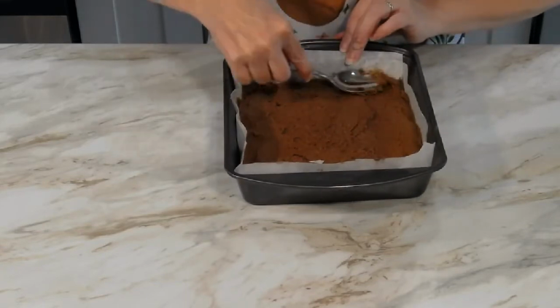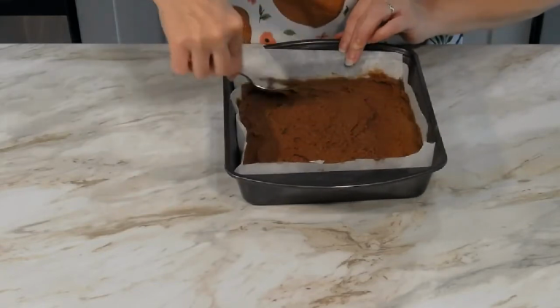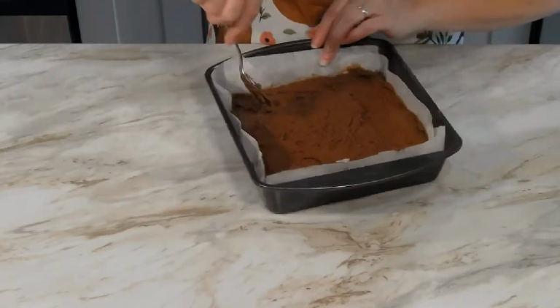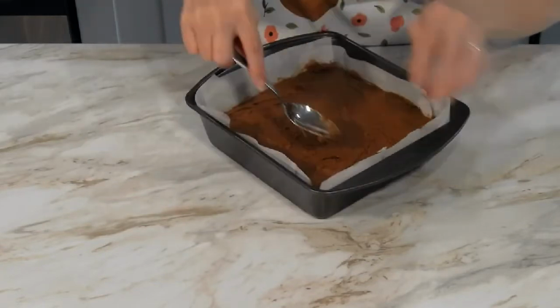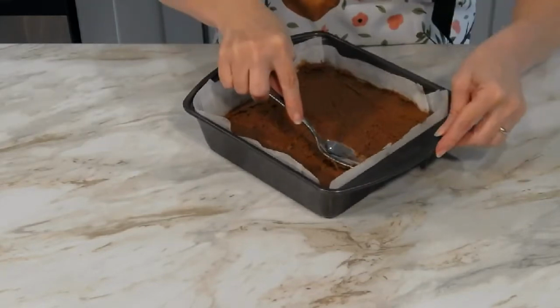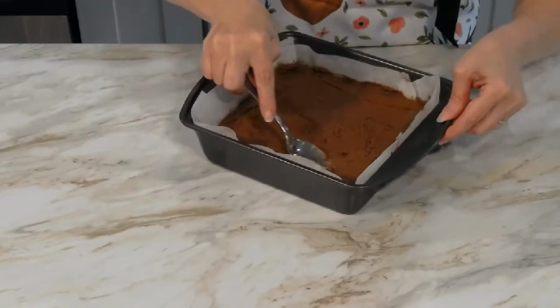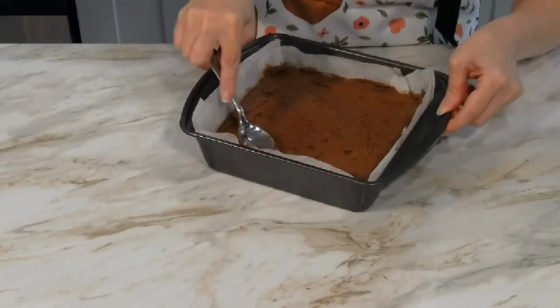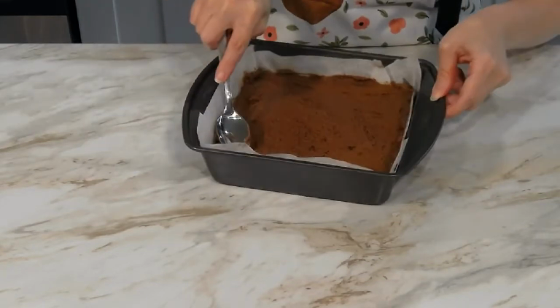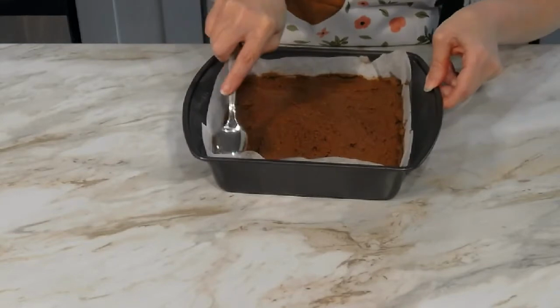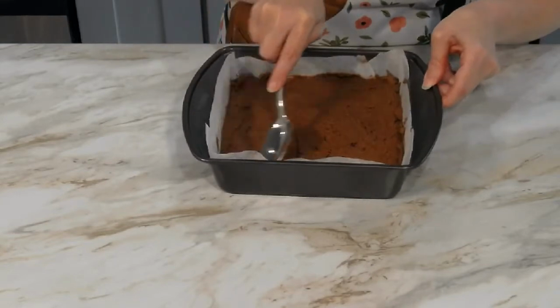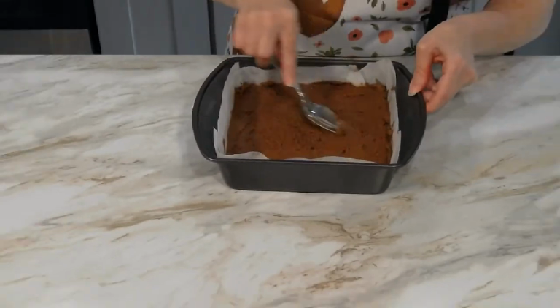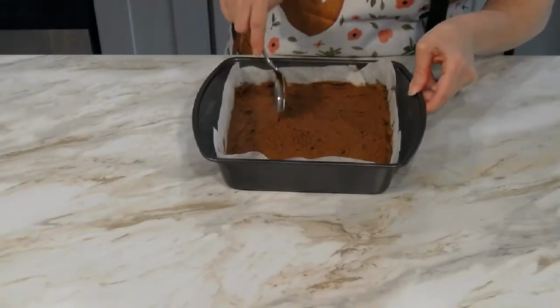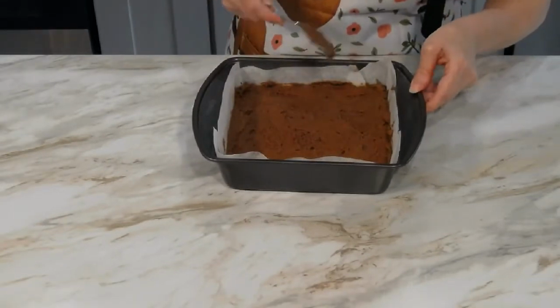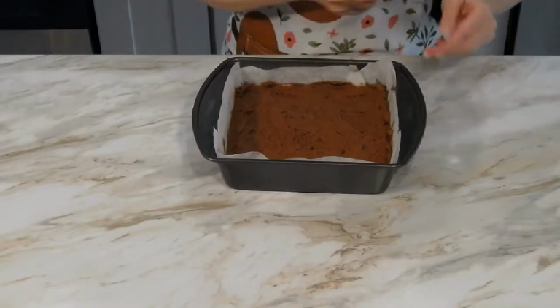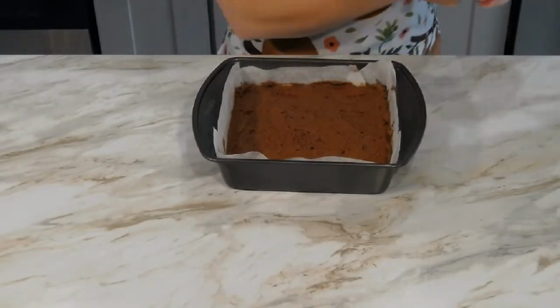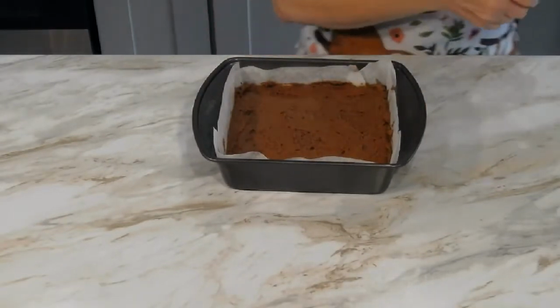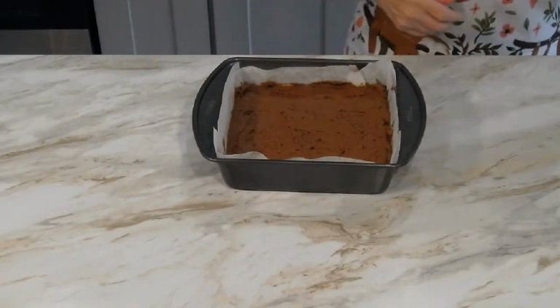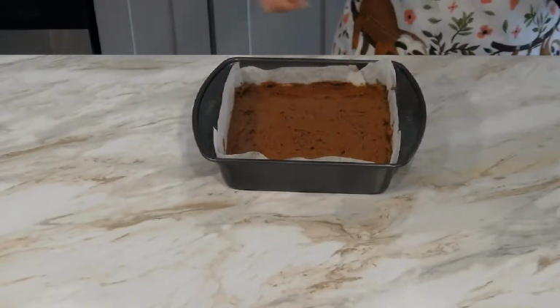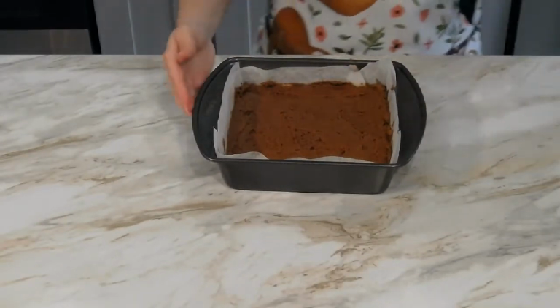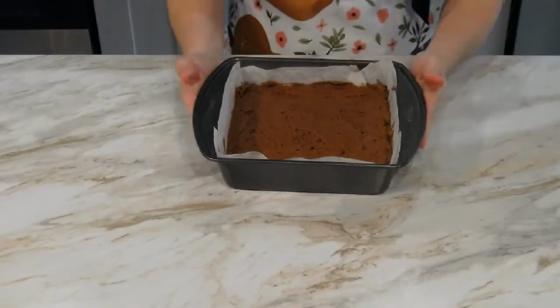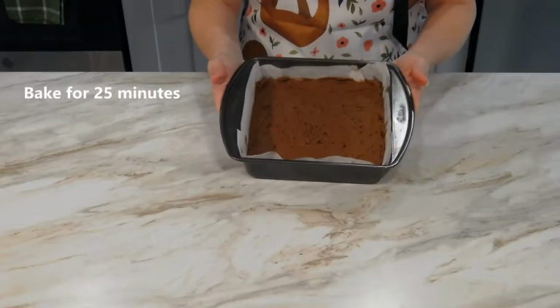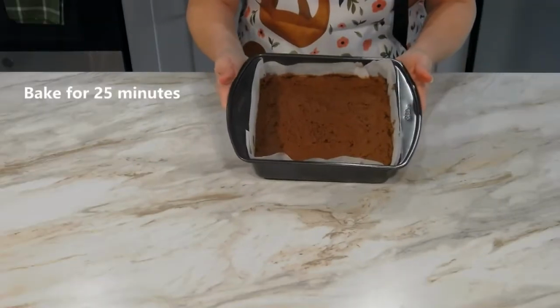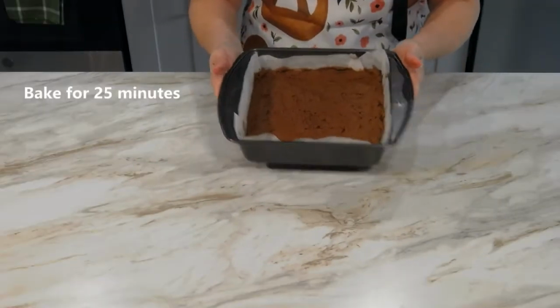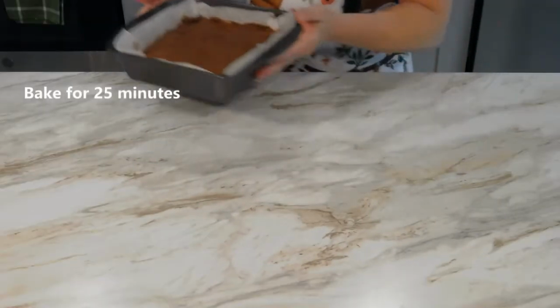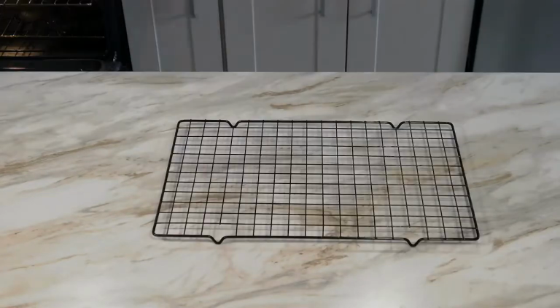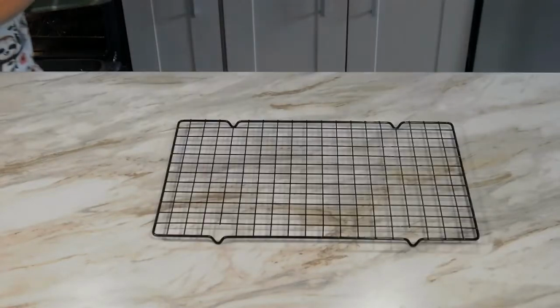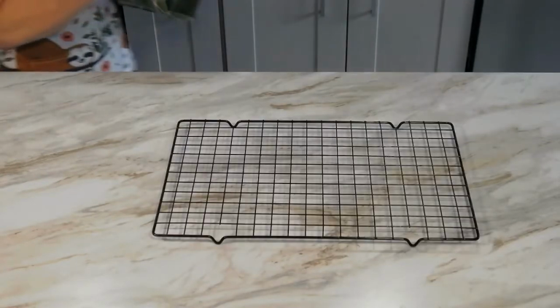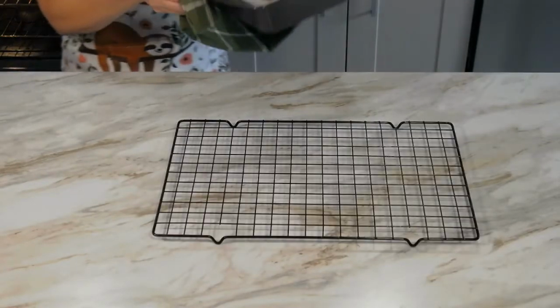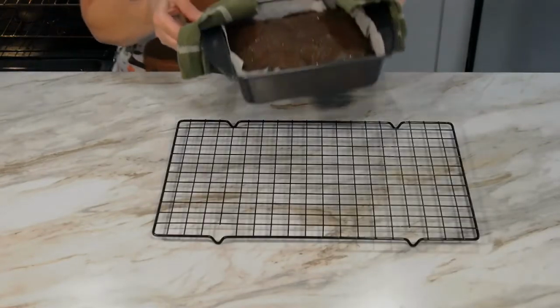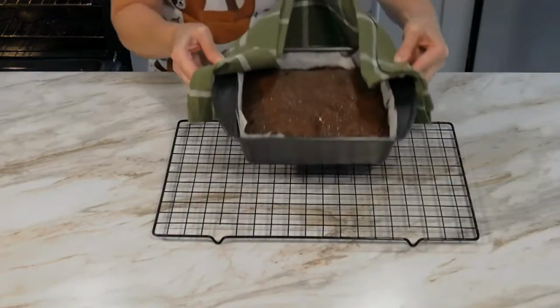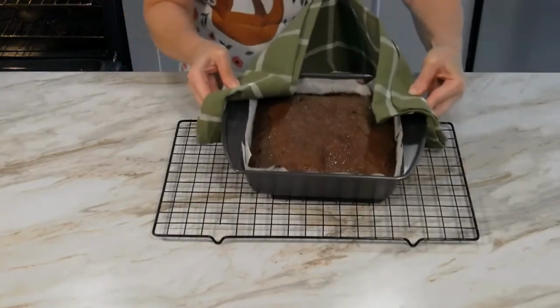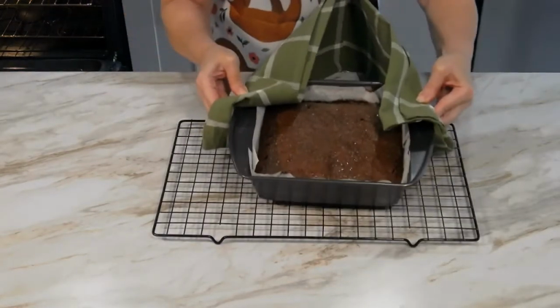Bake in the center of the preheated oven for about 25 minutes, or until a toothpick inserted near the center just comes out clean. Cool completely.